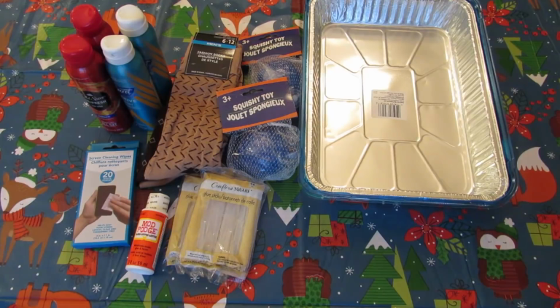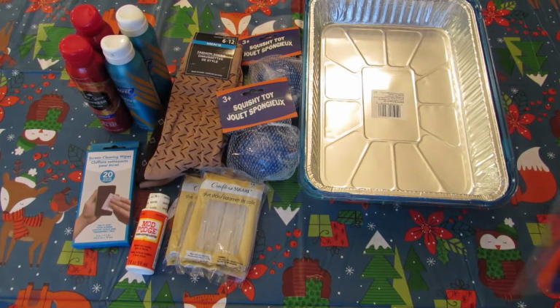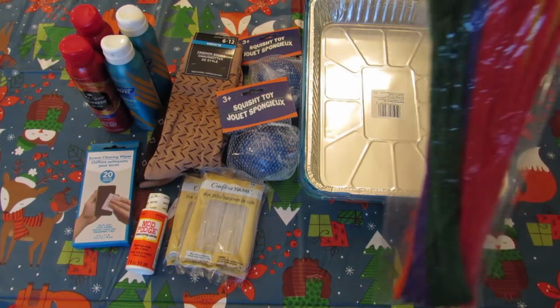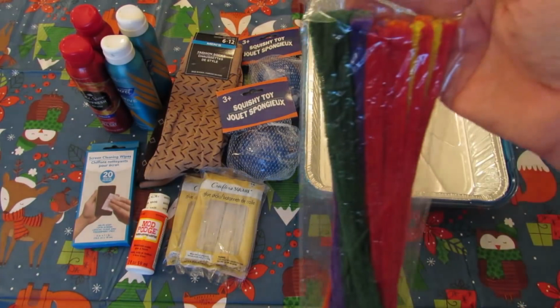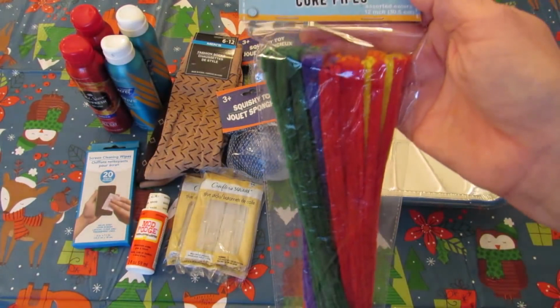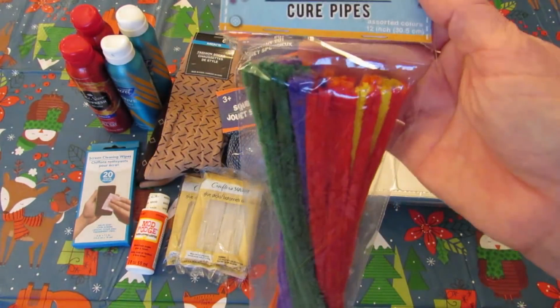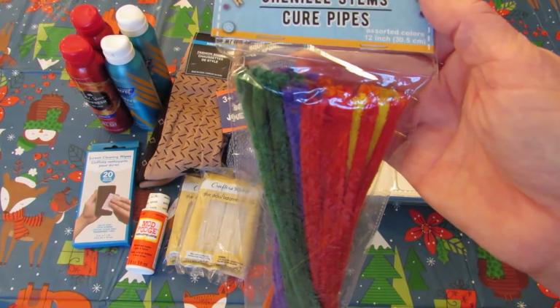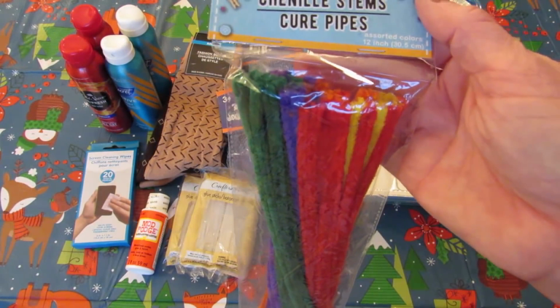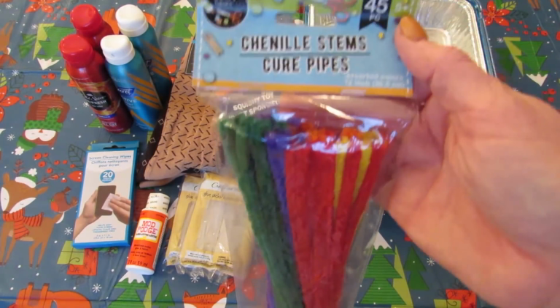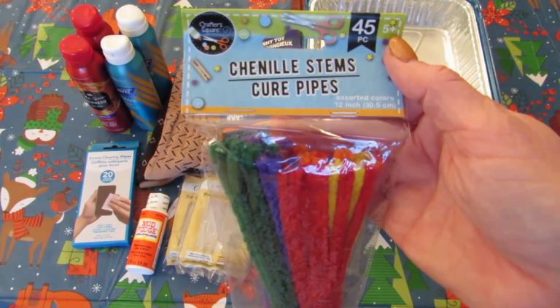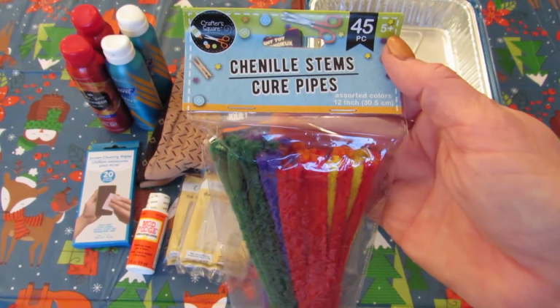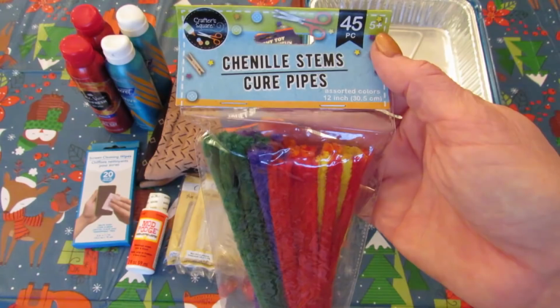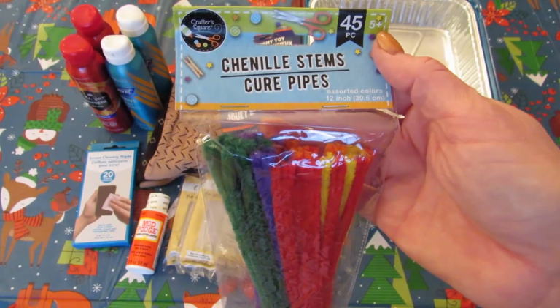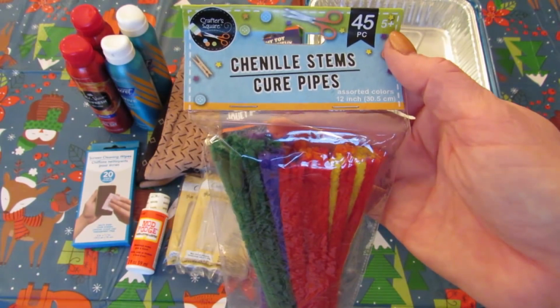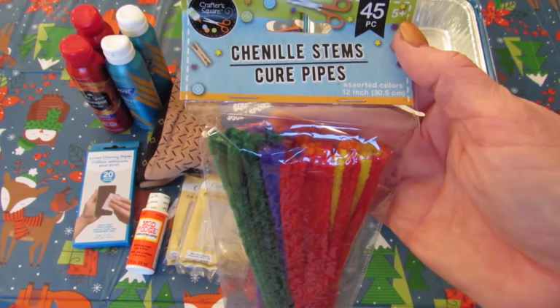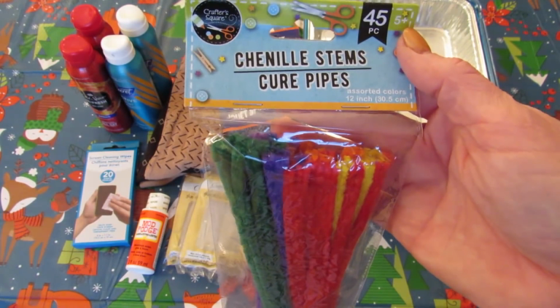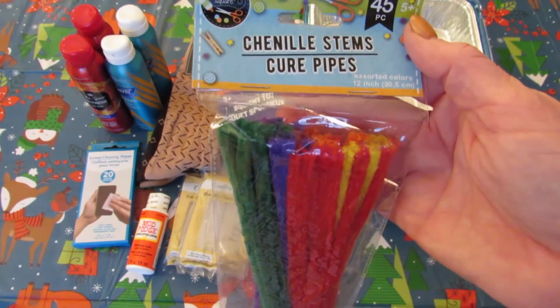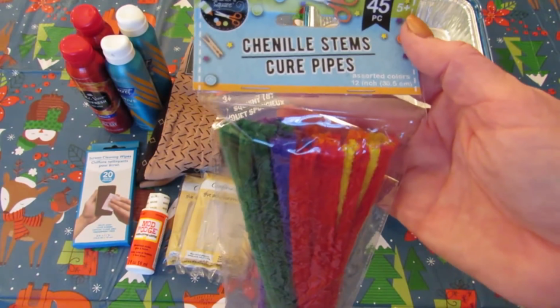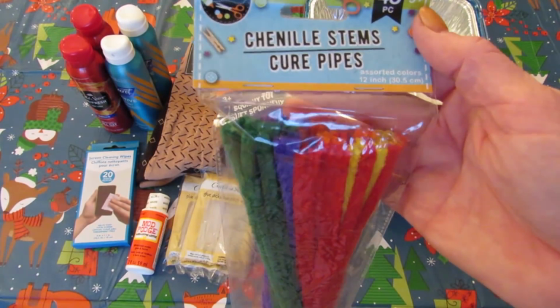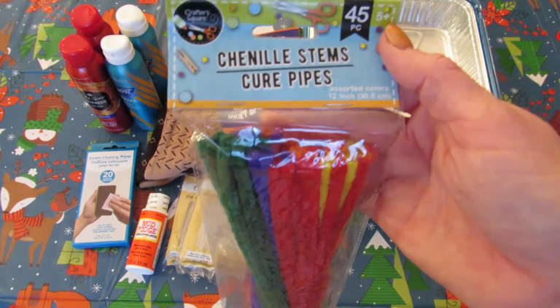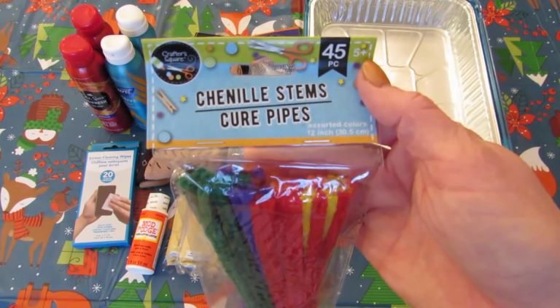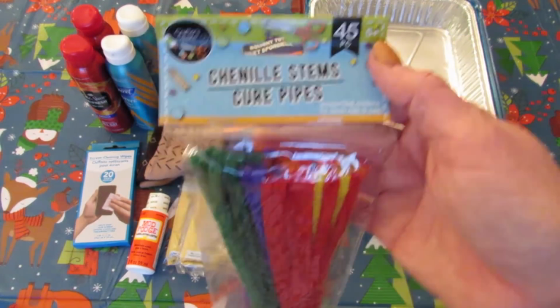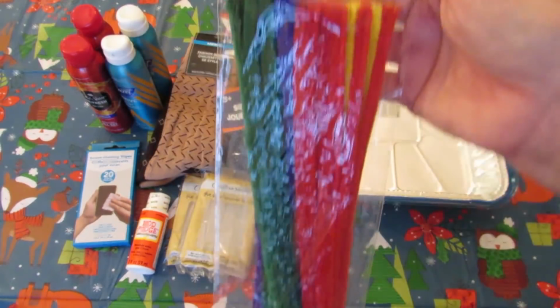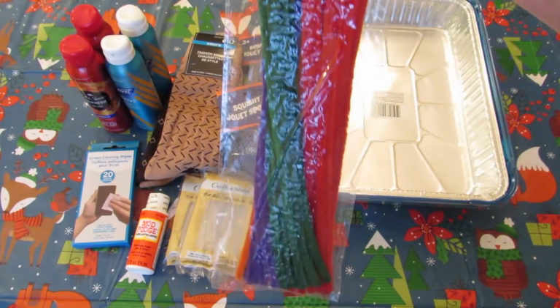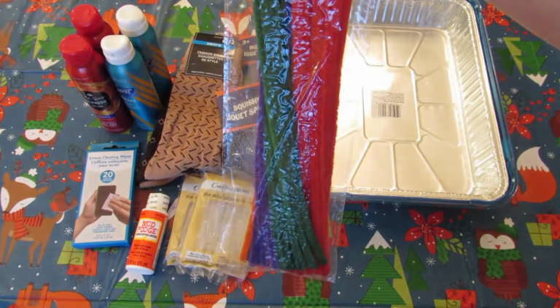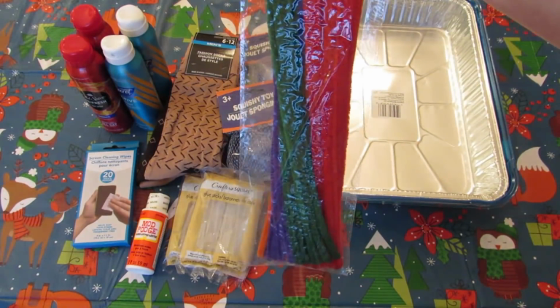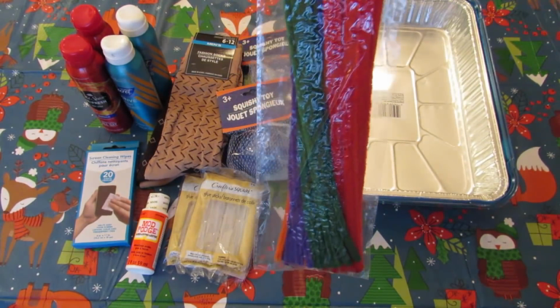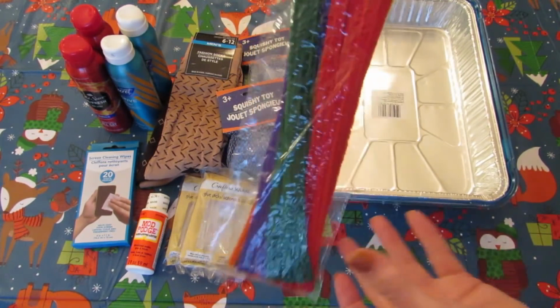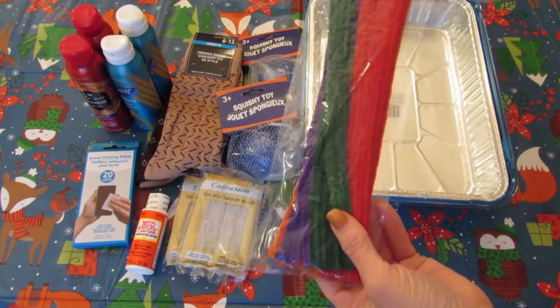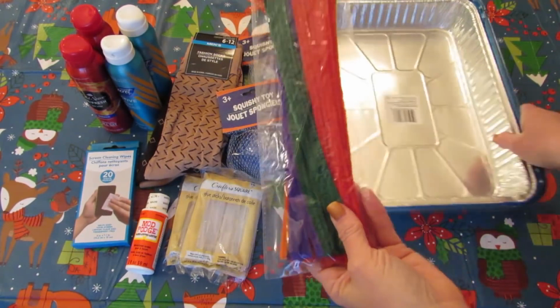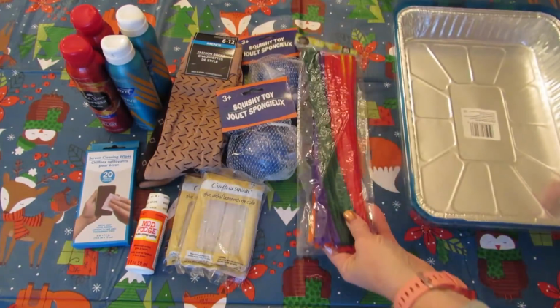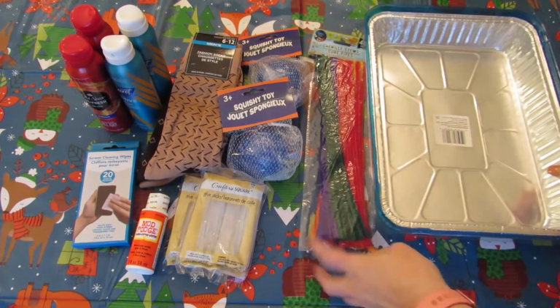I grabbed one pack of these chenille stems, which we always called pipe cleaners. I'm not sure why they're not called that anymore, but there are 45 of them in the pack and I have a video coming up where I'm going to need those.